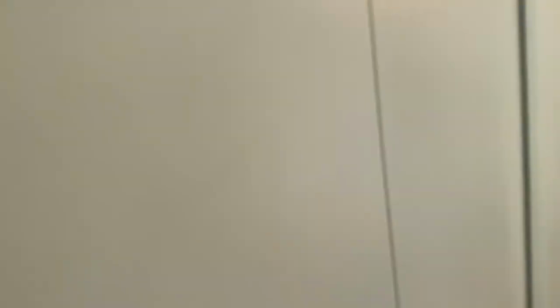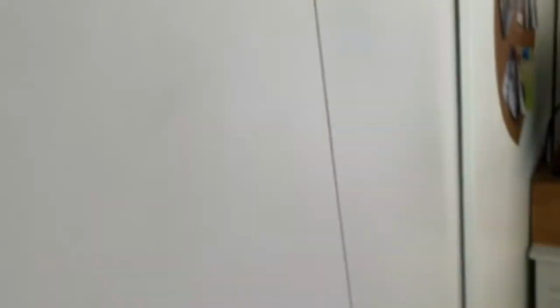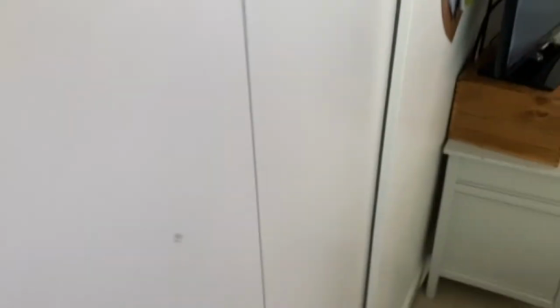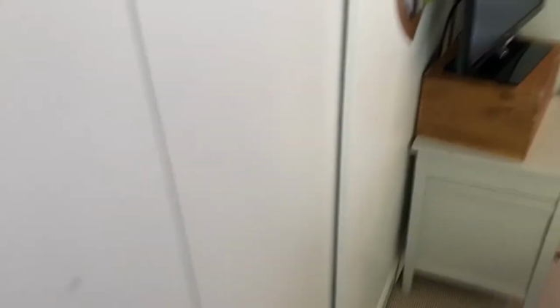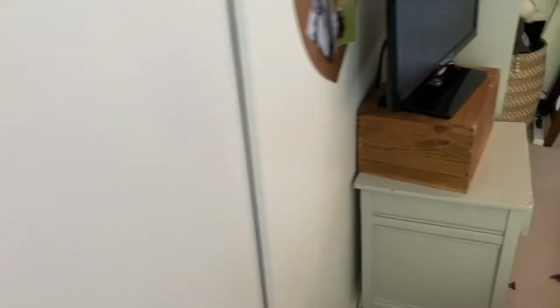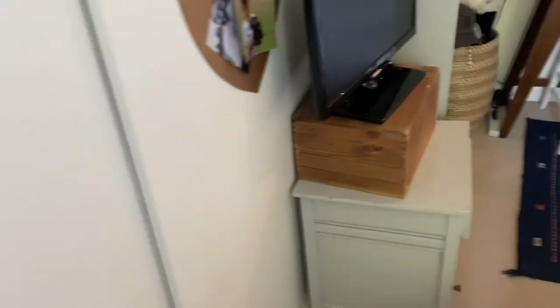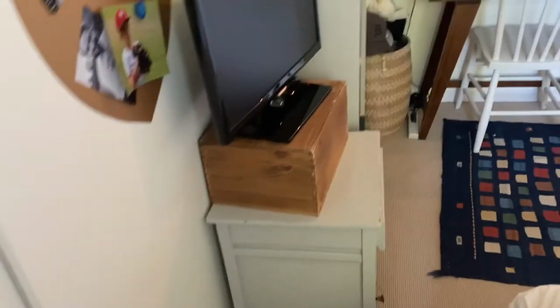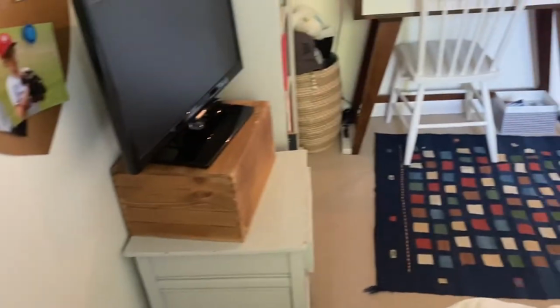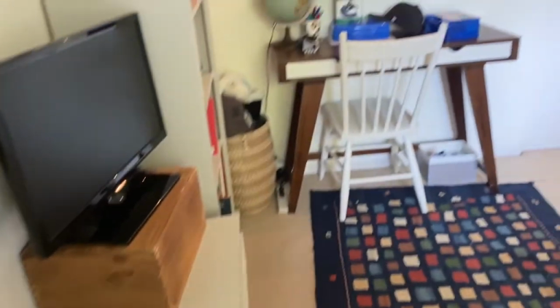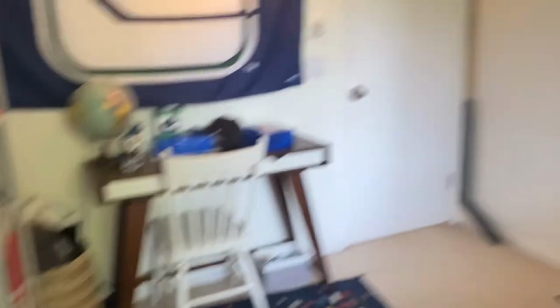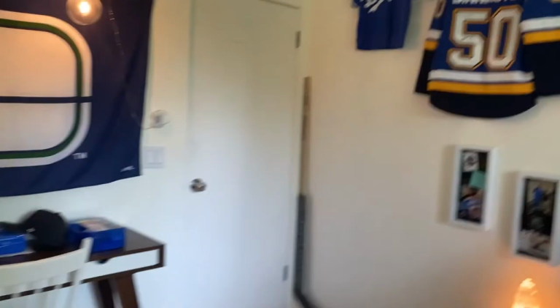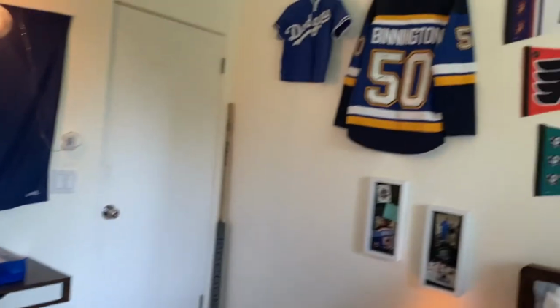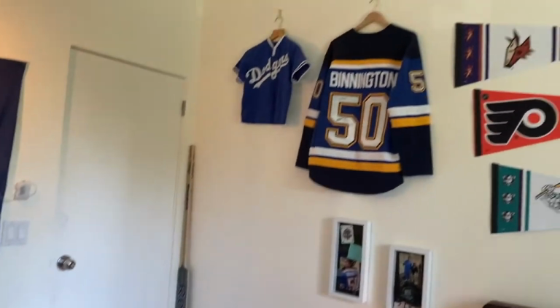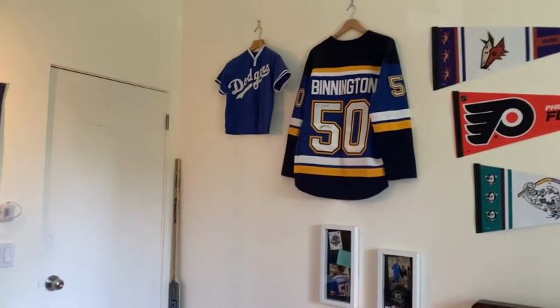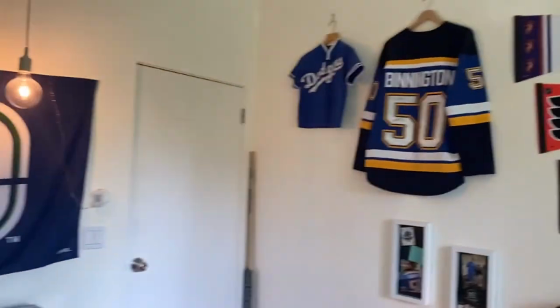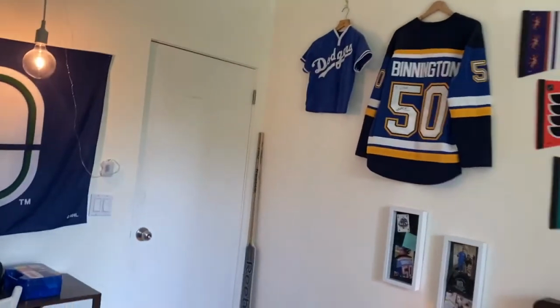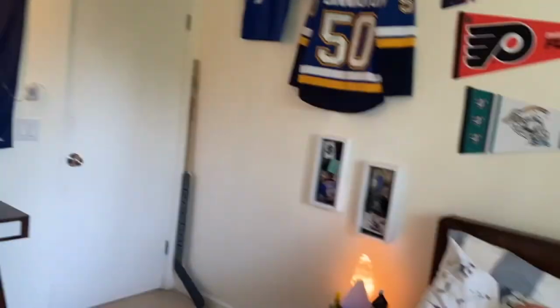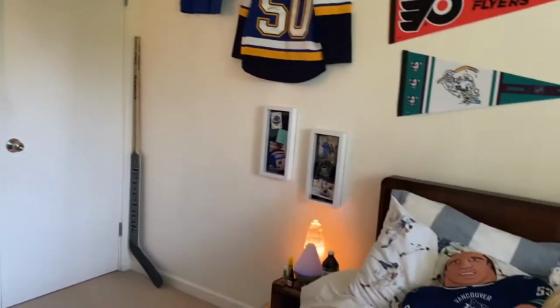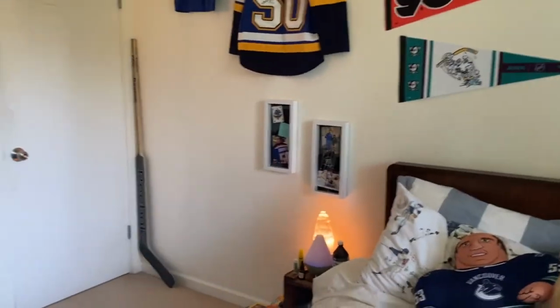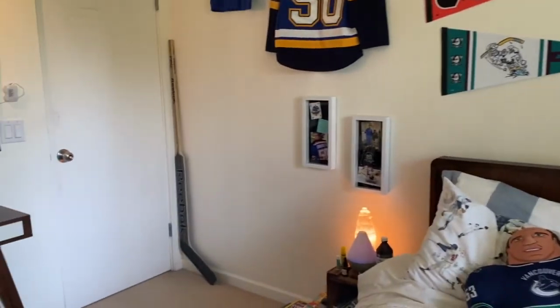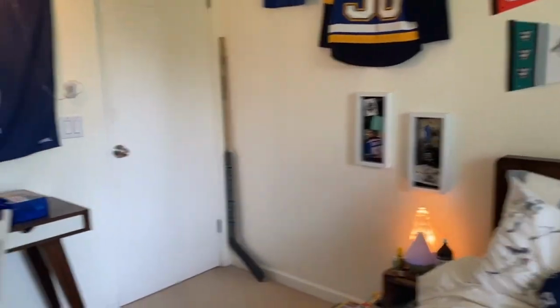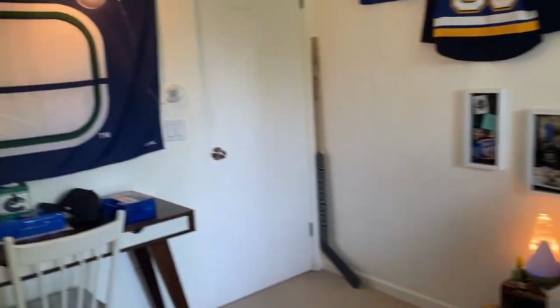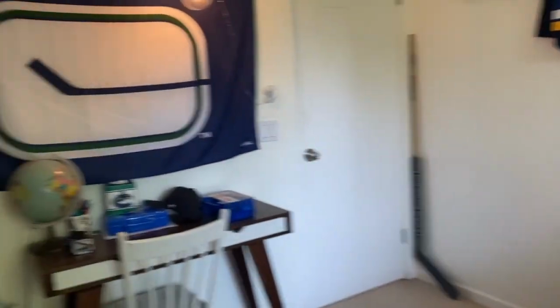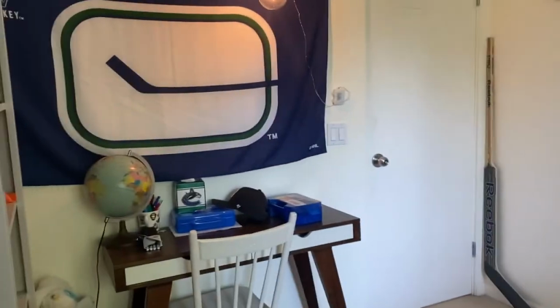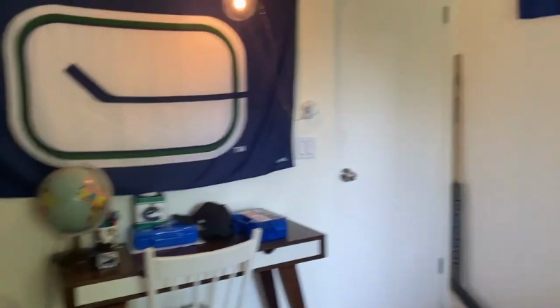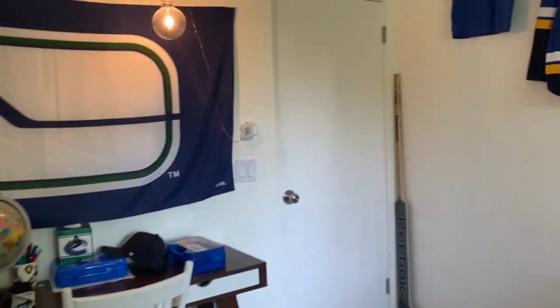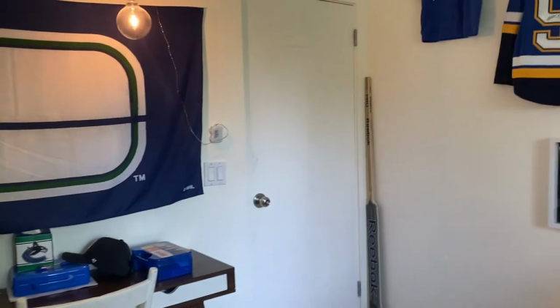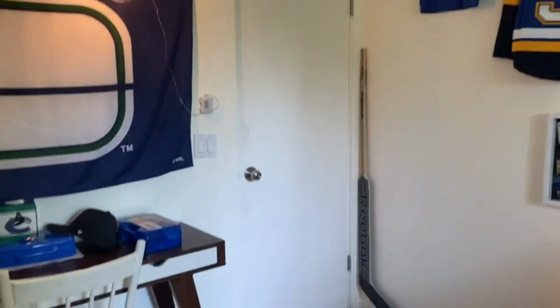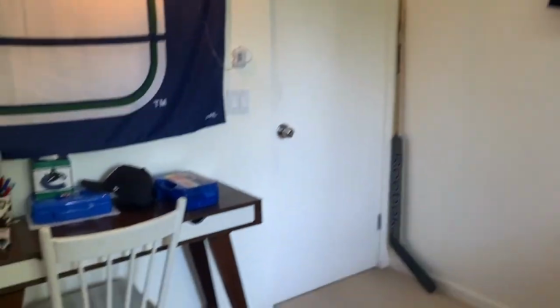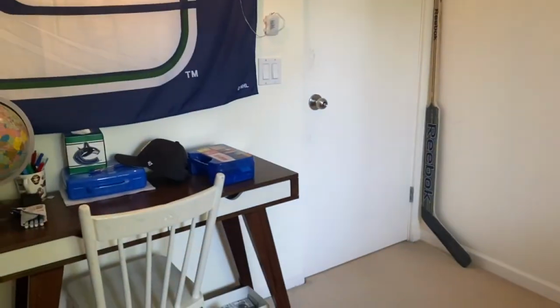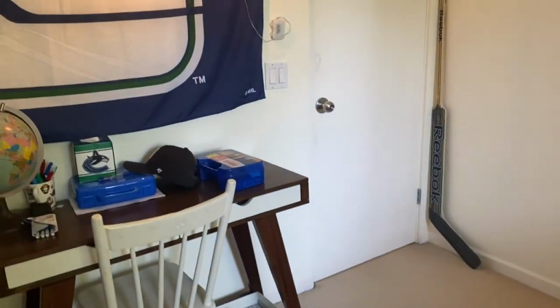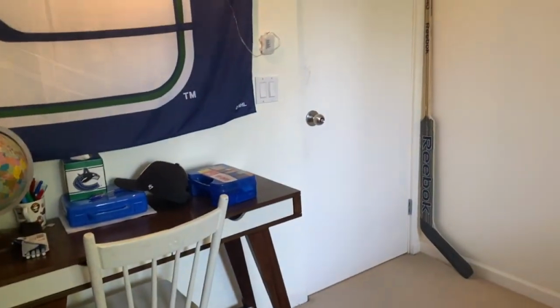Let me know what you think about my room in the comments below. I'll show some photos of the full room at the end of the video. Thanks for watching!